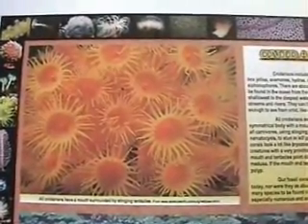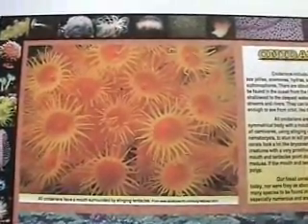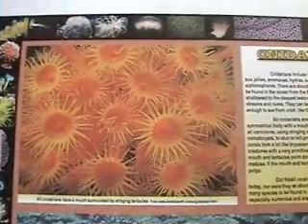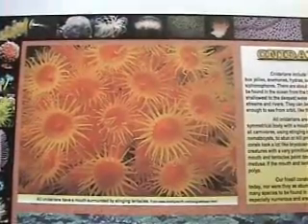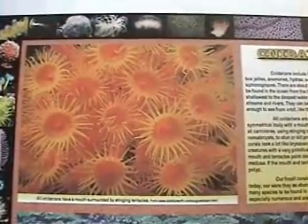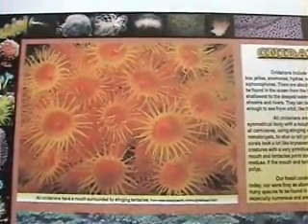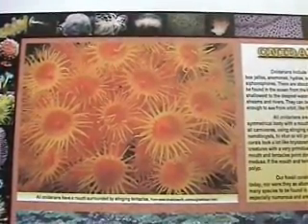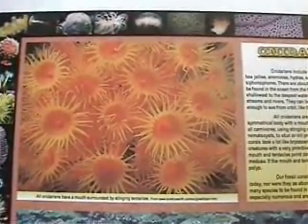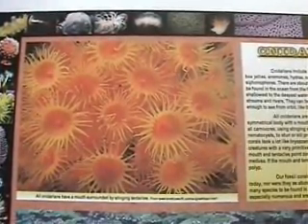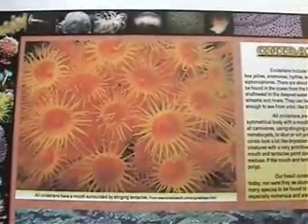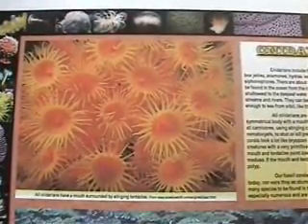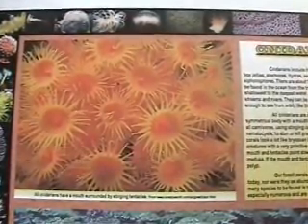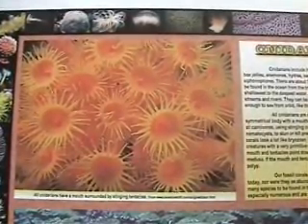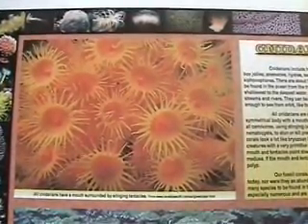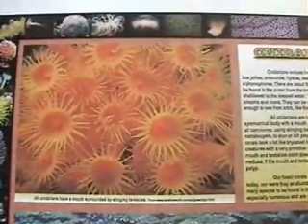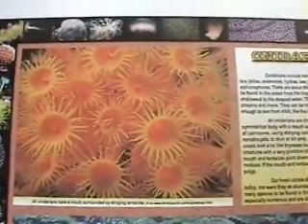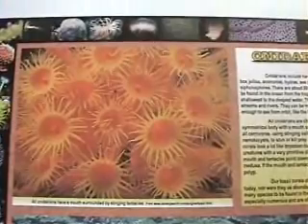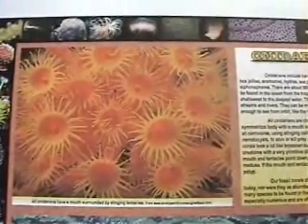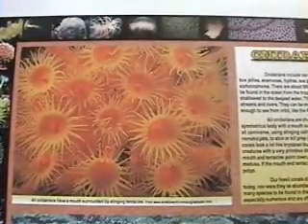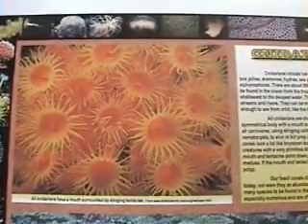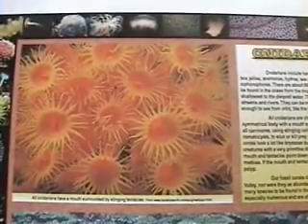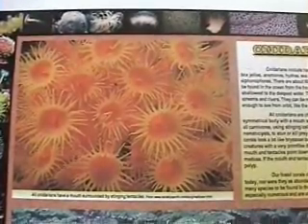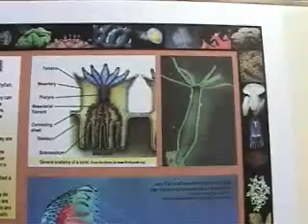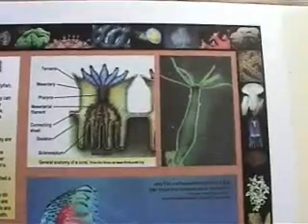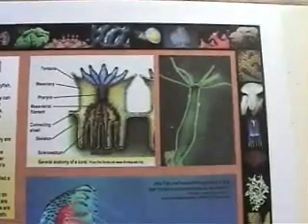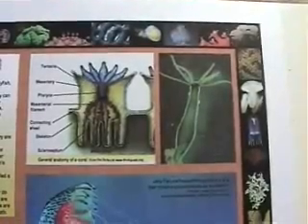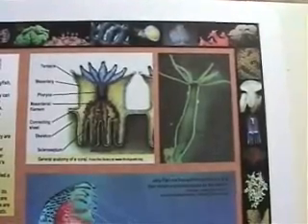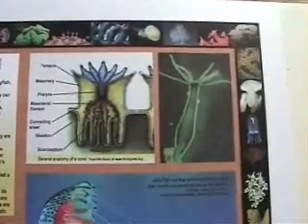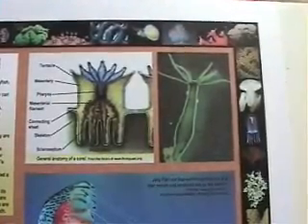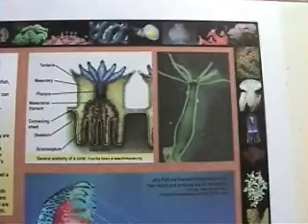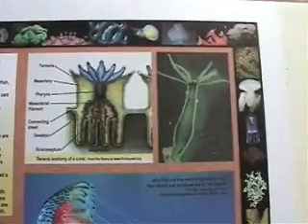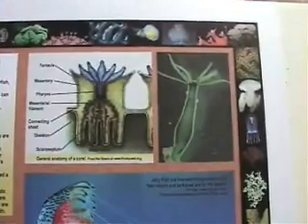There are 9,000 living species and they can be found in the oceans from the tropics to the Arctic, from the shallowest to the deepest water. The hydros also live in lakes, streams, and rivers.